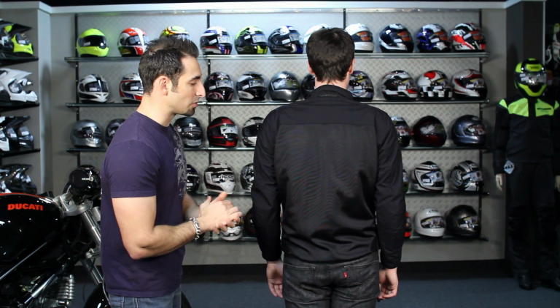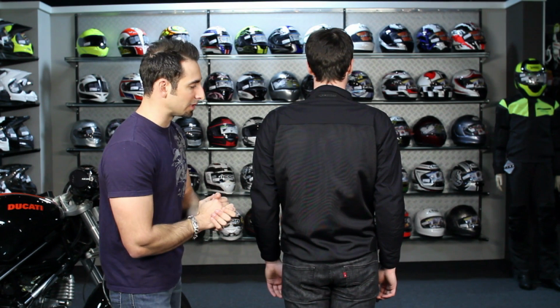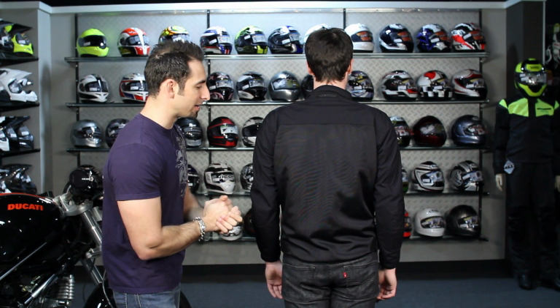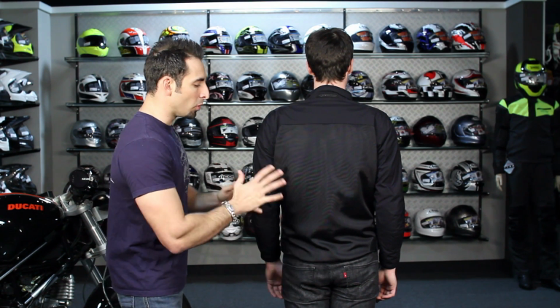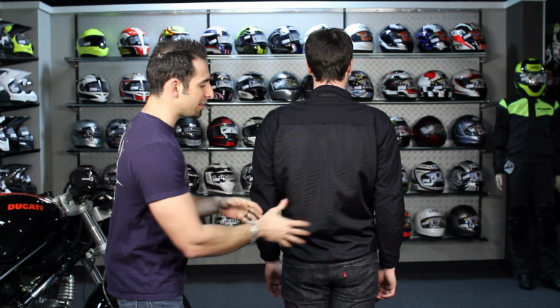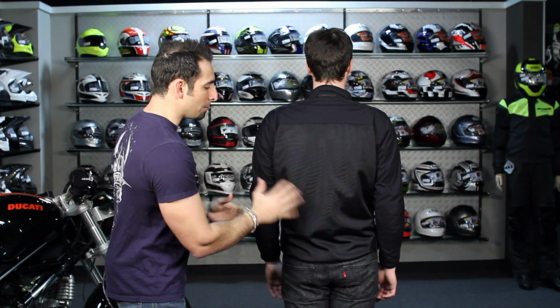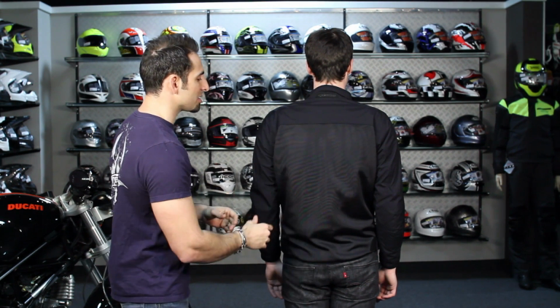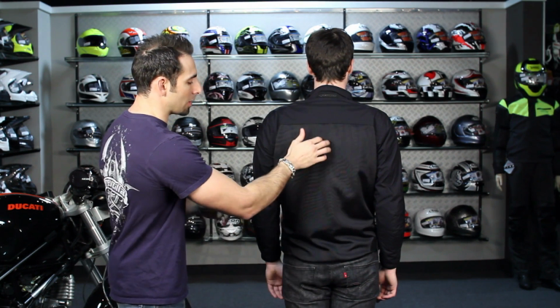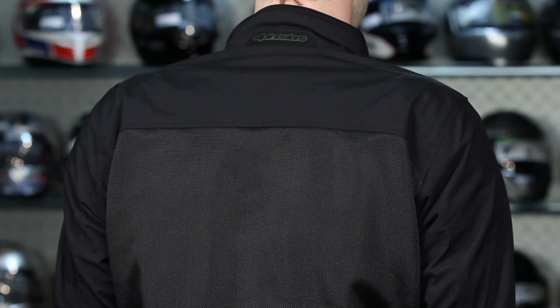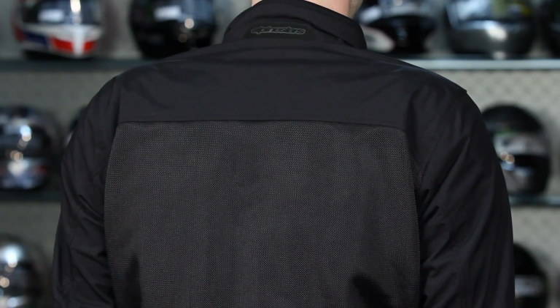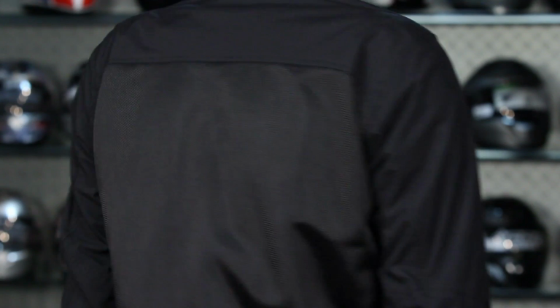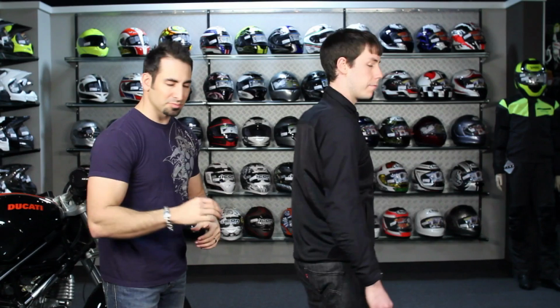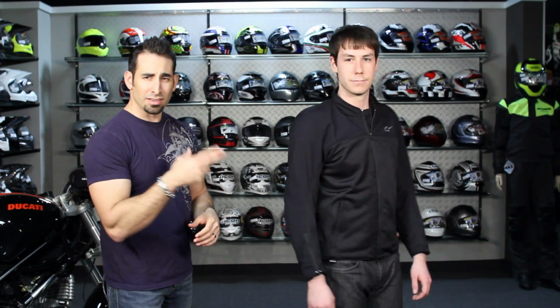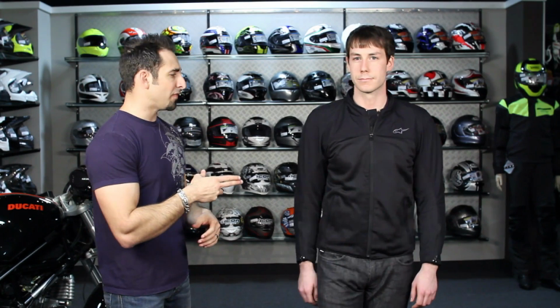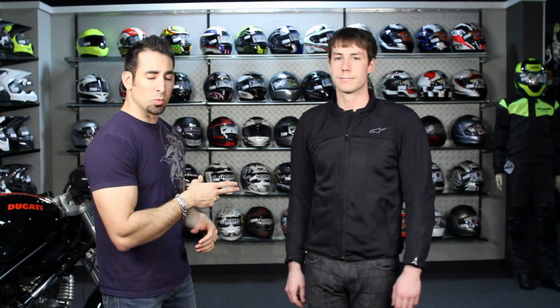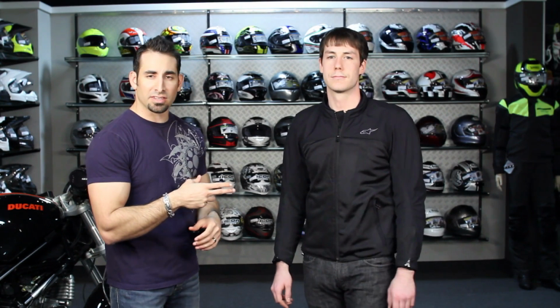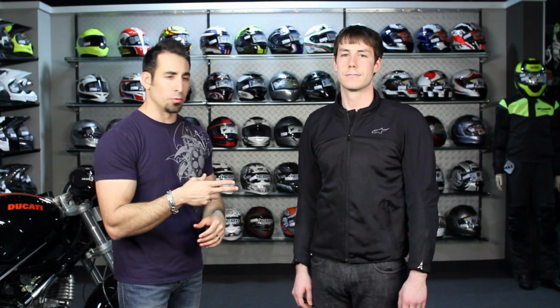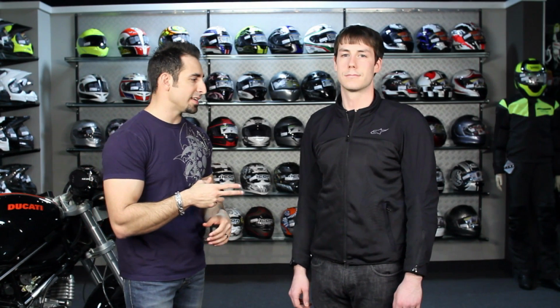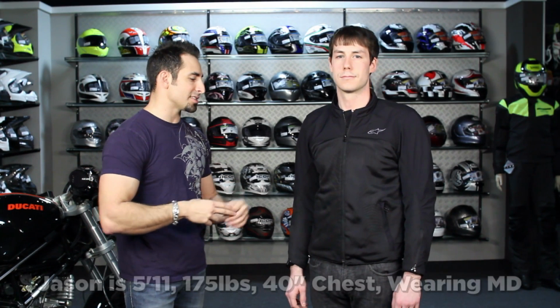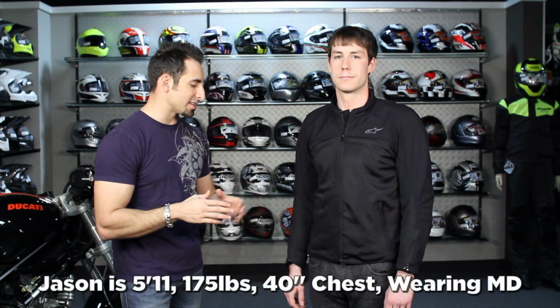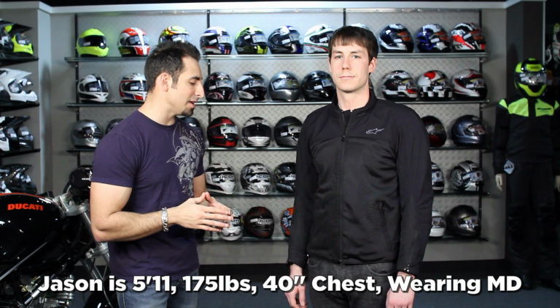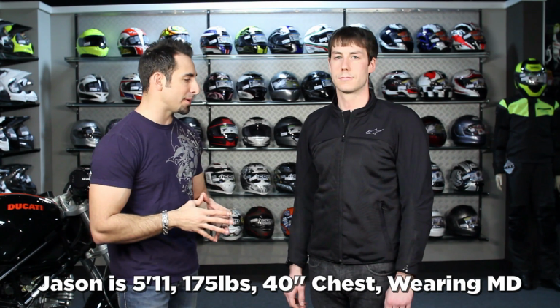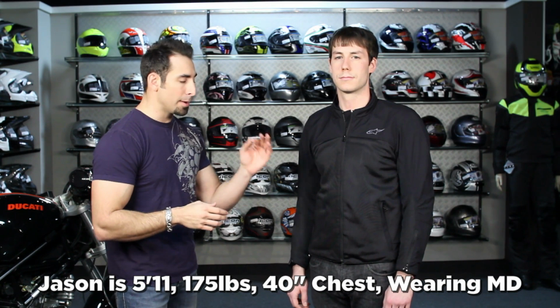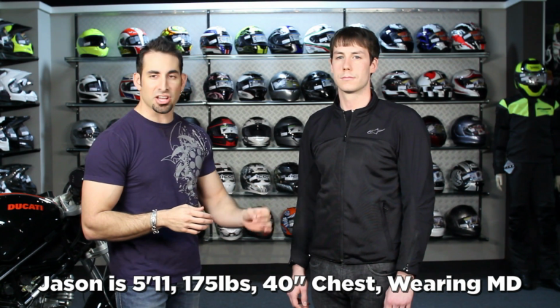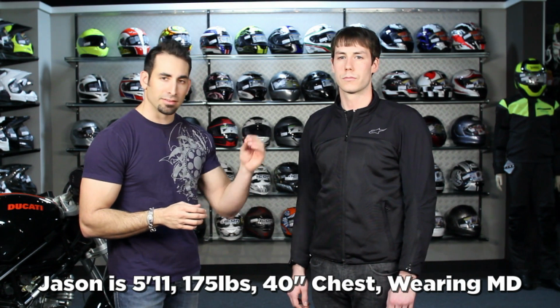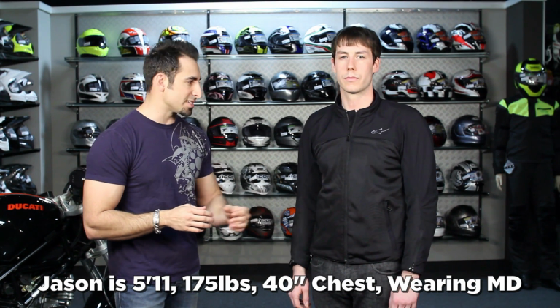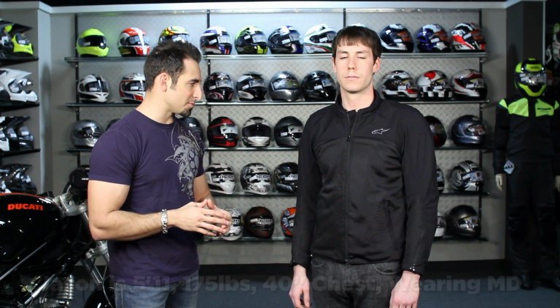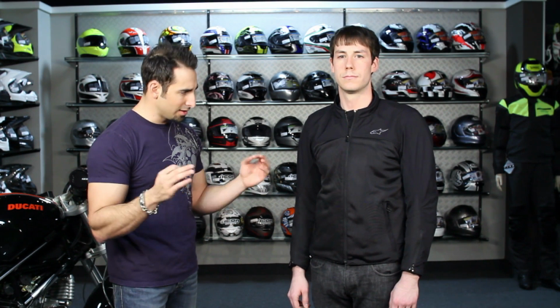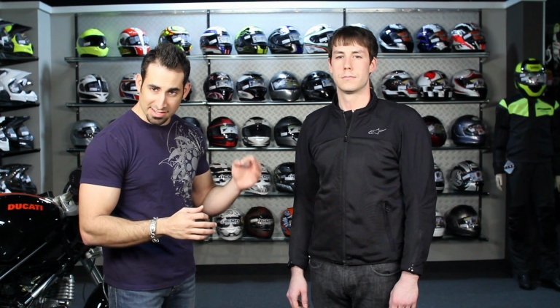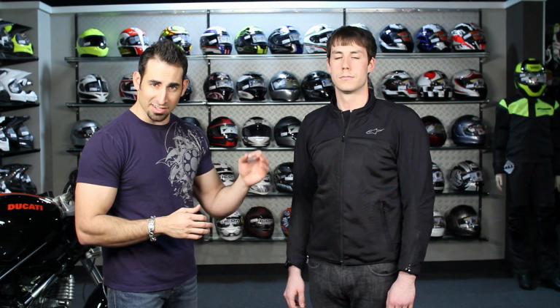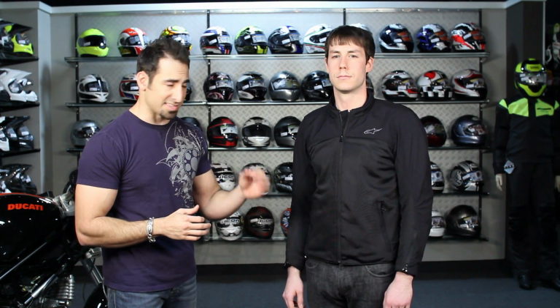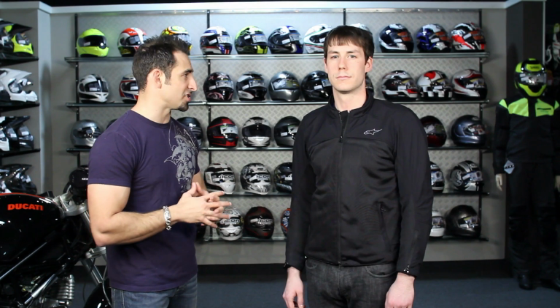Jason's wearing a medium — two colors available, sub-$200, right around the $180 range. In a lot of cases people won't even know it's a motorcycle jacket, but they'll recognize the subtle Alpinestars branding — that's what I really like about it. No liner, mesh across the back, you can upgrade the back armor. Basic jacket, very reasonable price point, nice subtle Italian style.